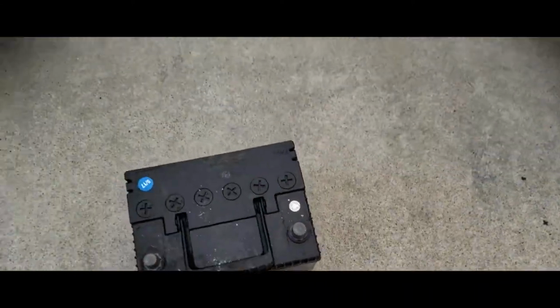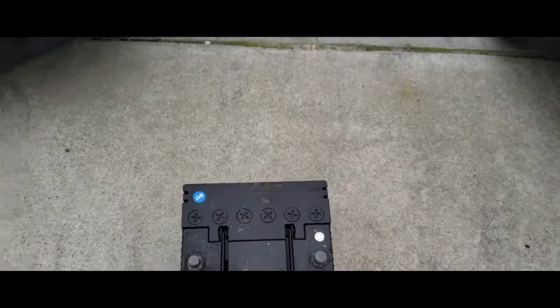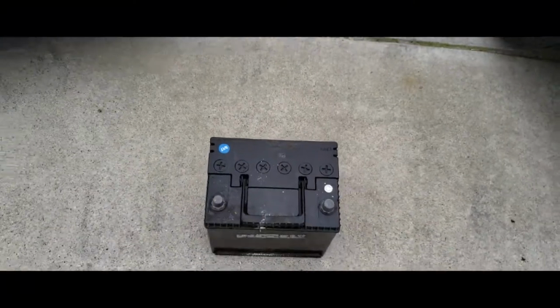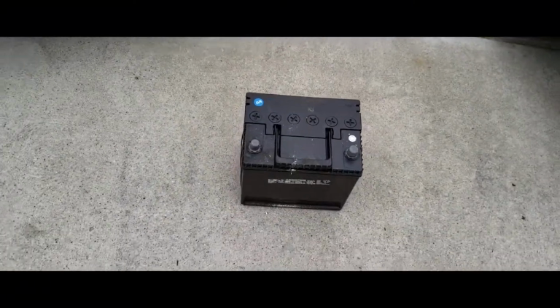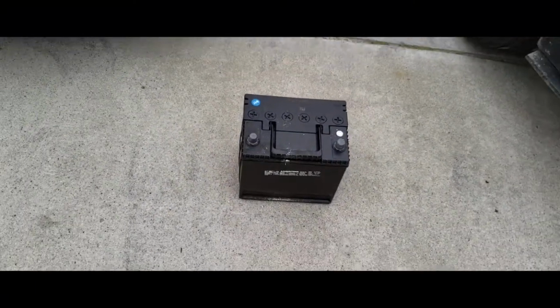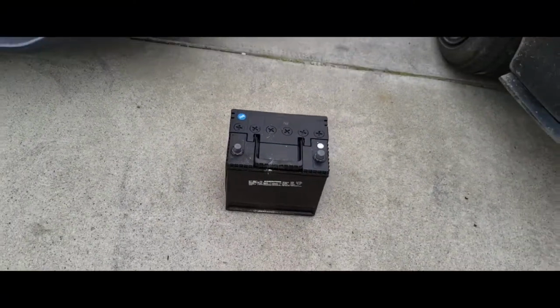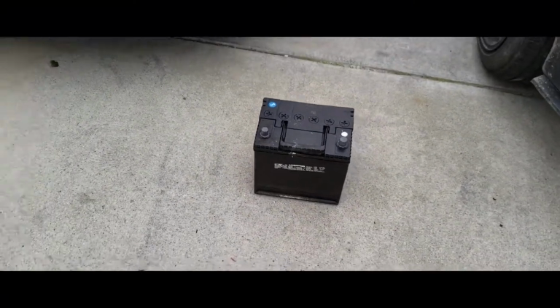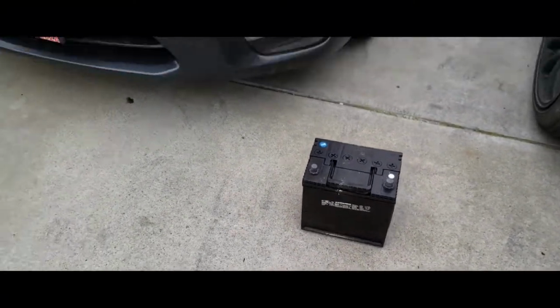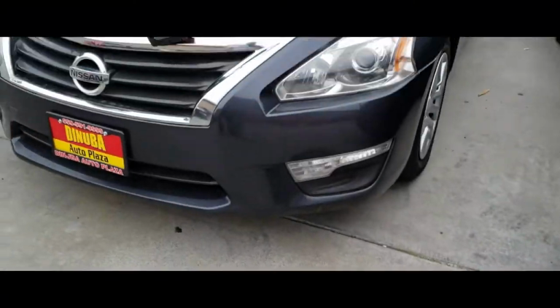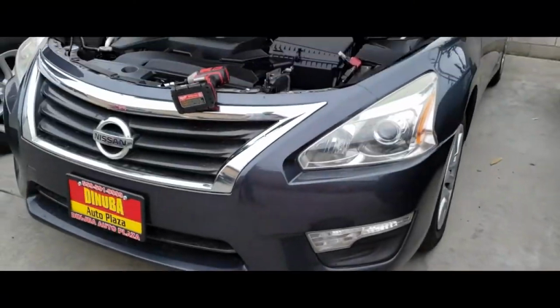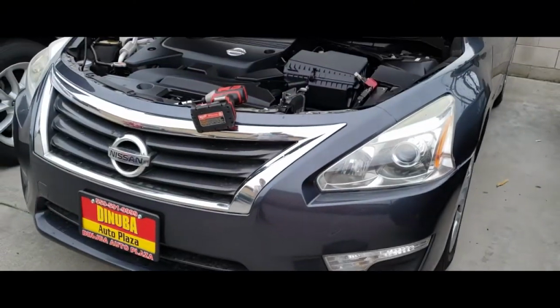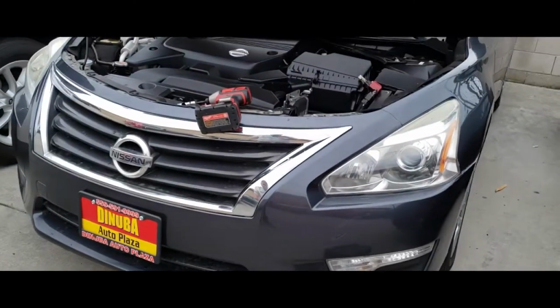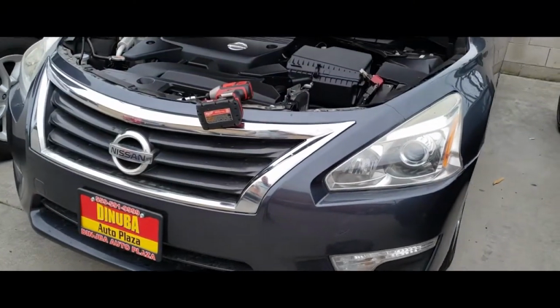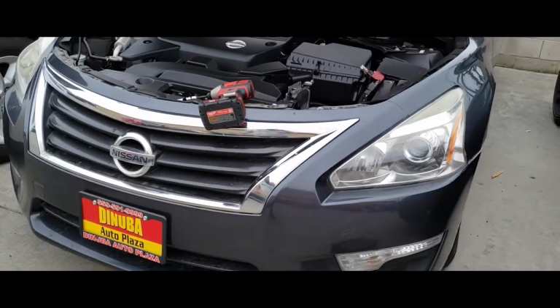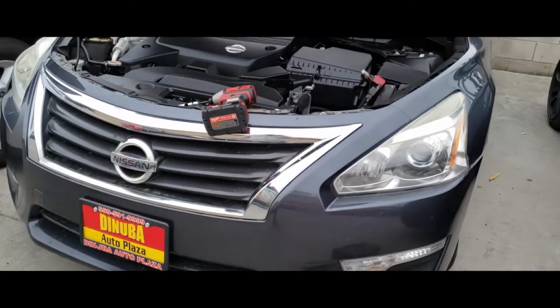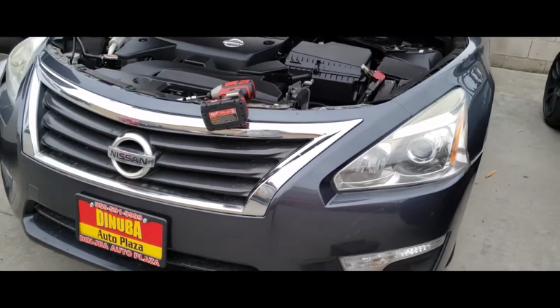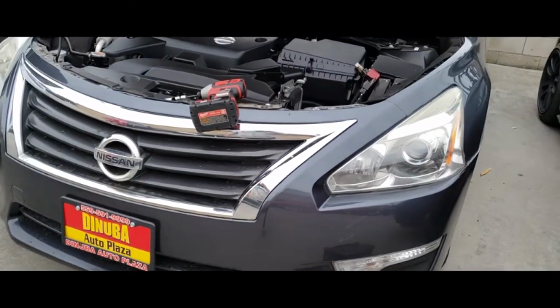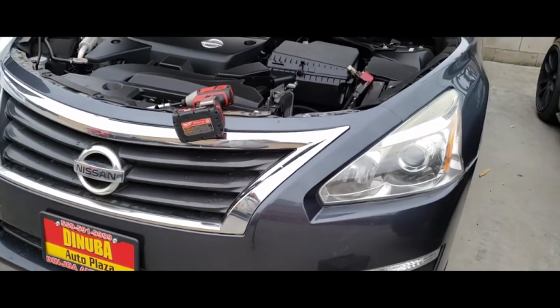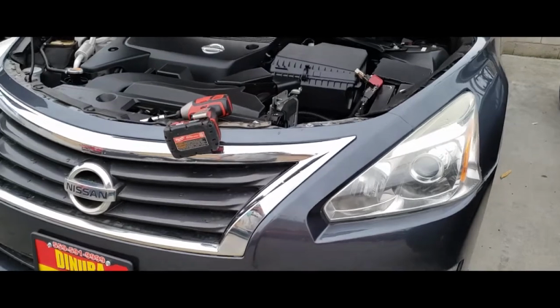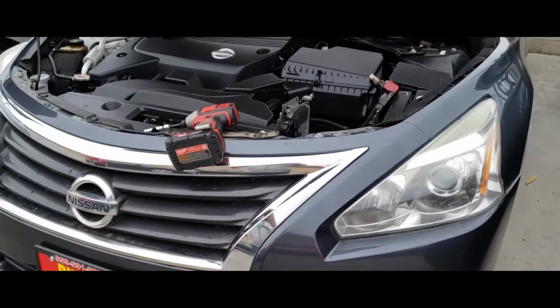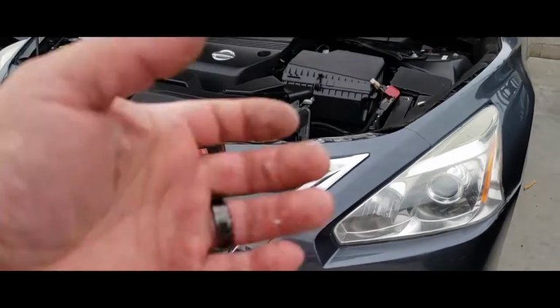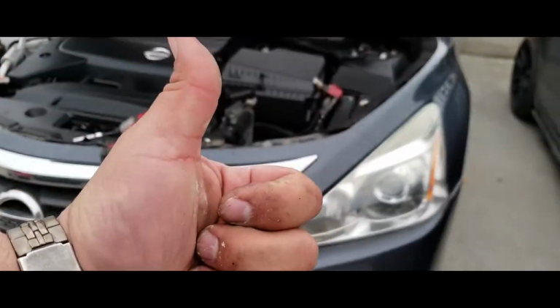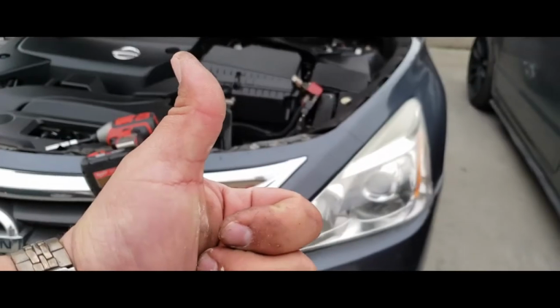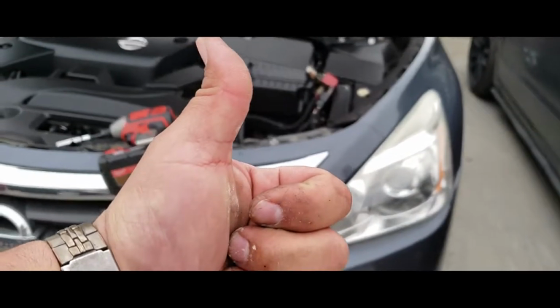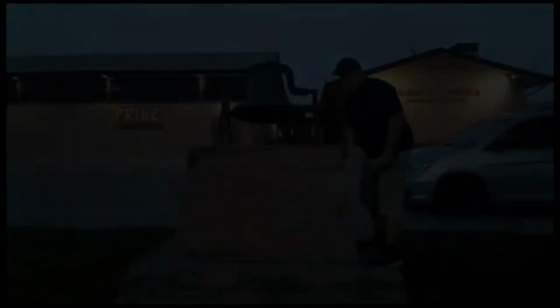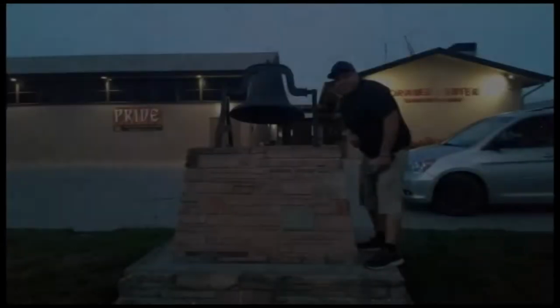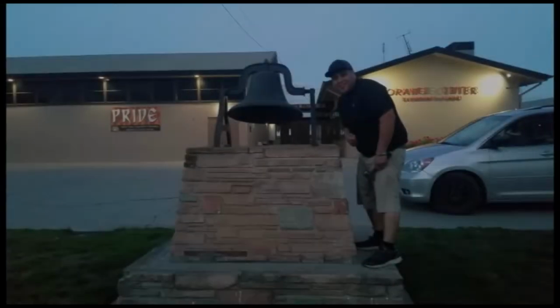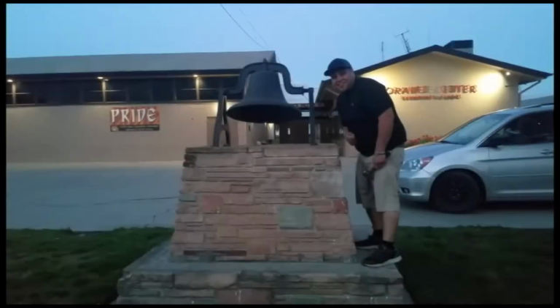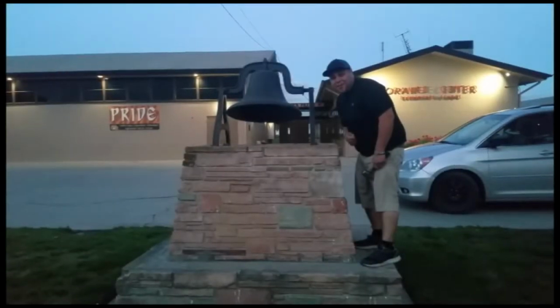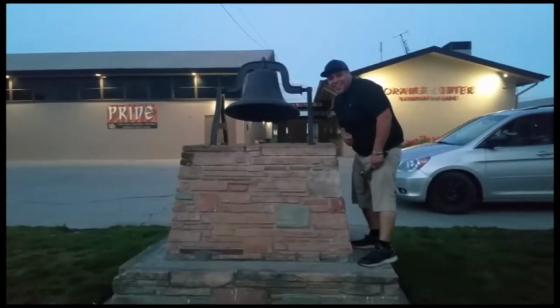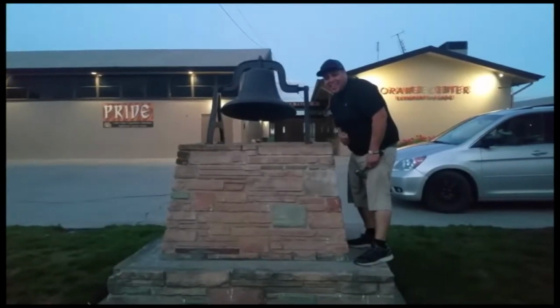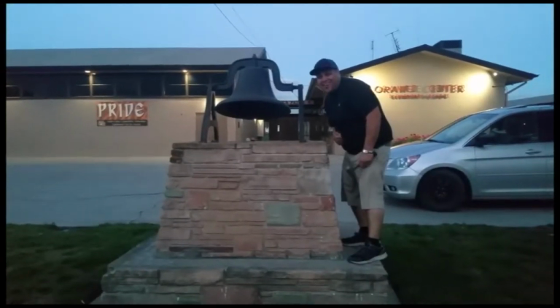And that's how you remove a battery on a 2013 Nissan Altima. Thank you for watching, please like and subscribe. Don't forget to hit that bell.